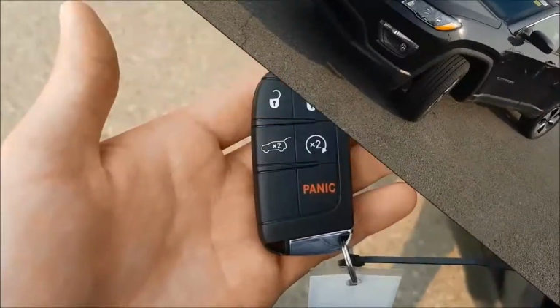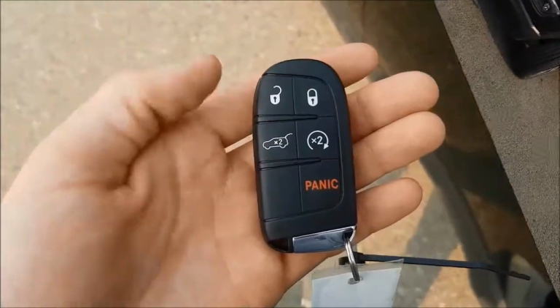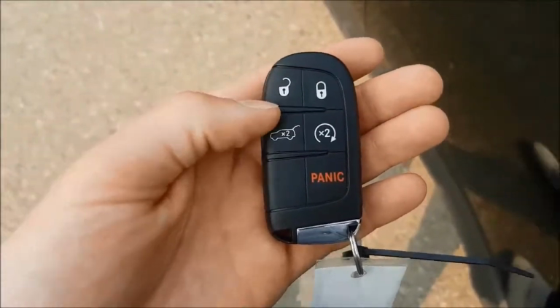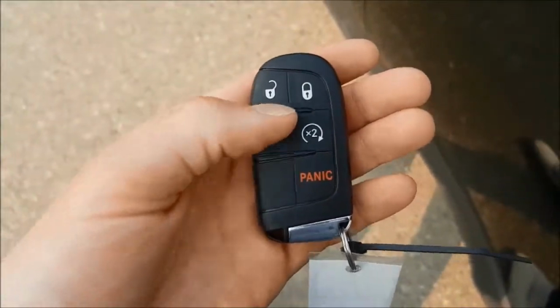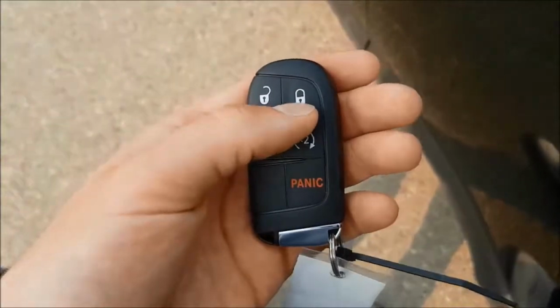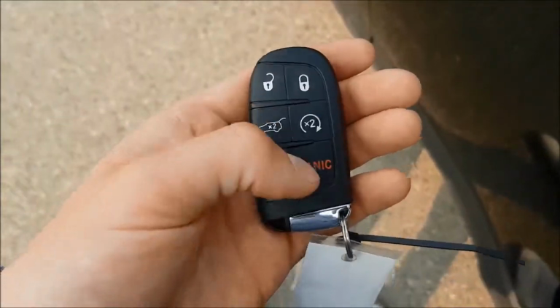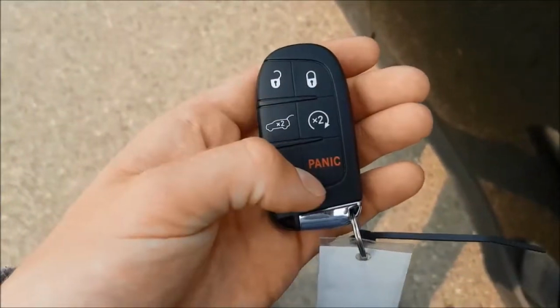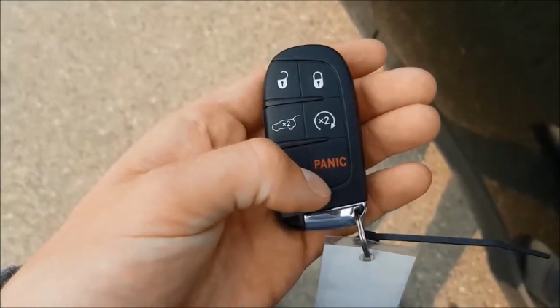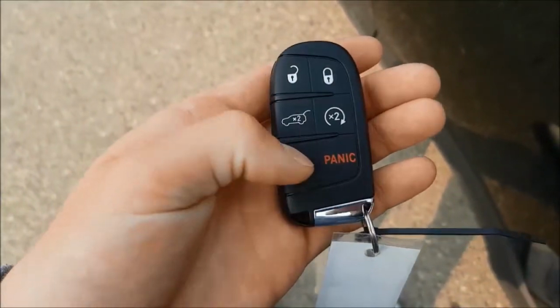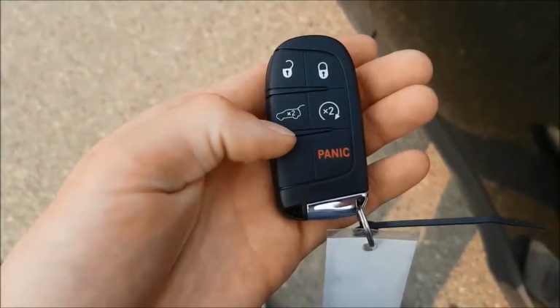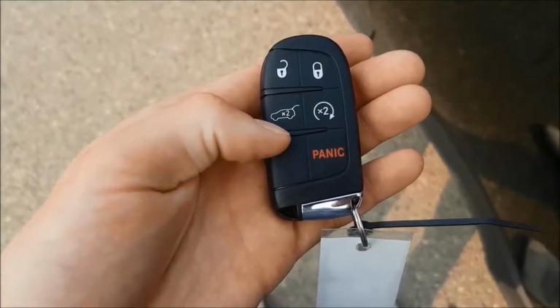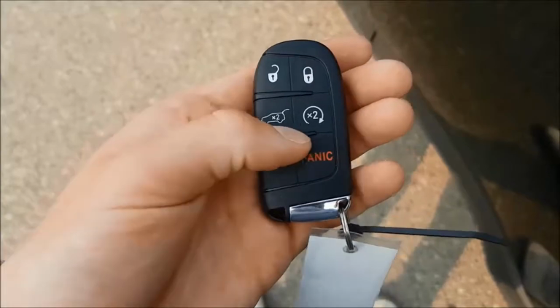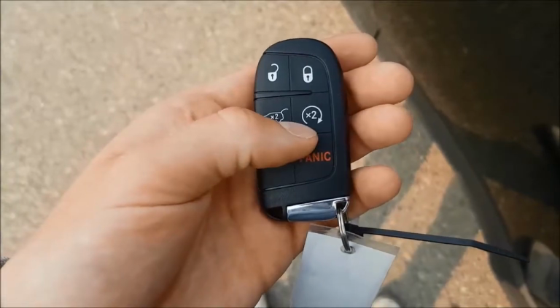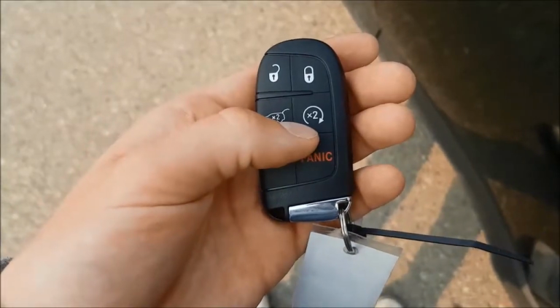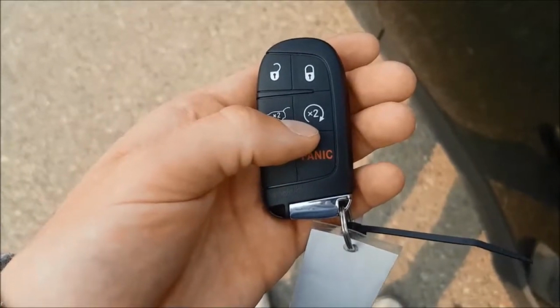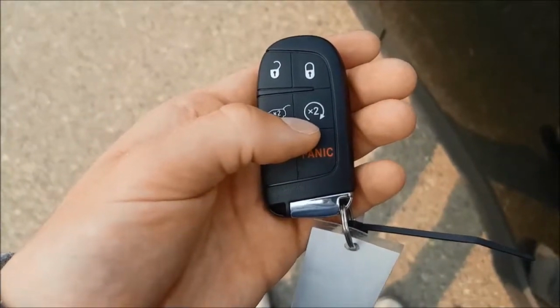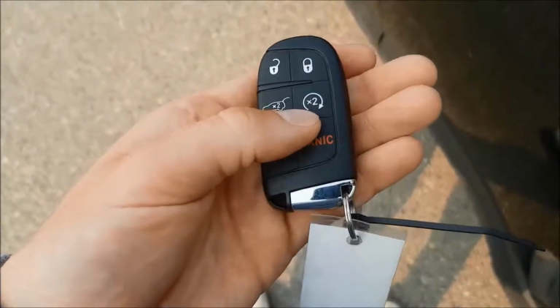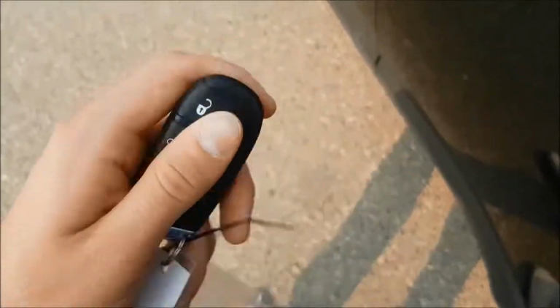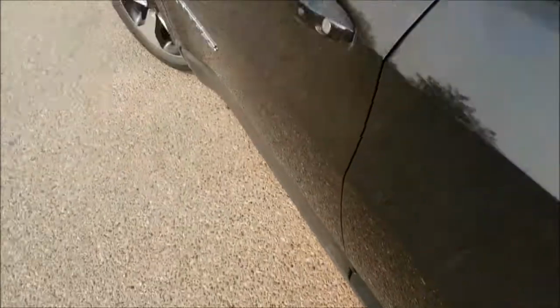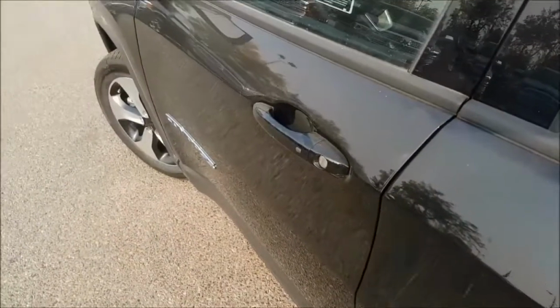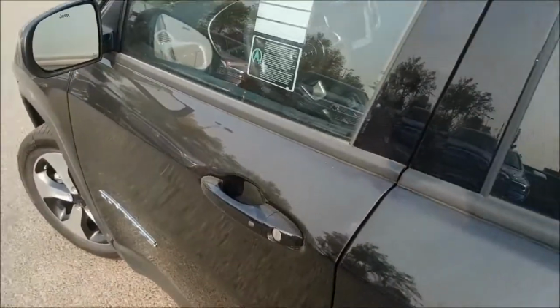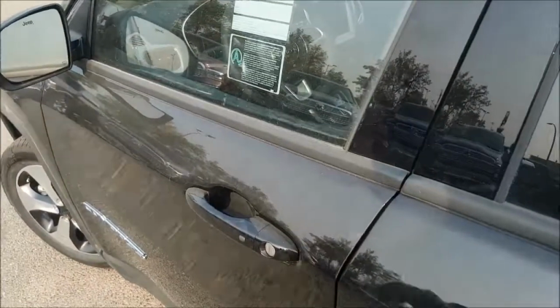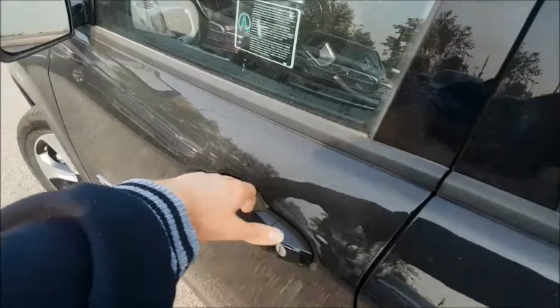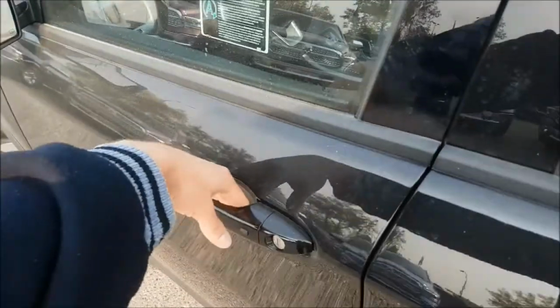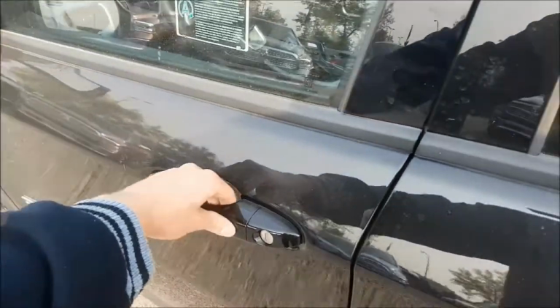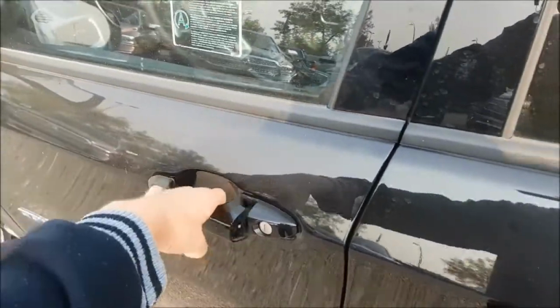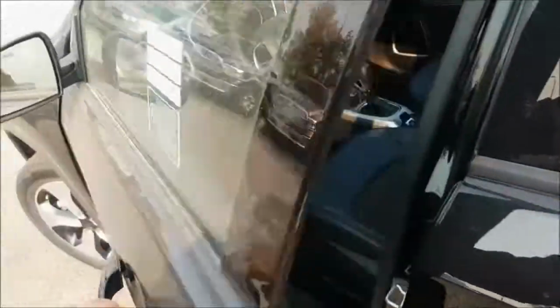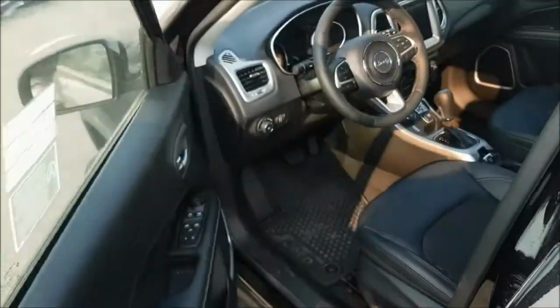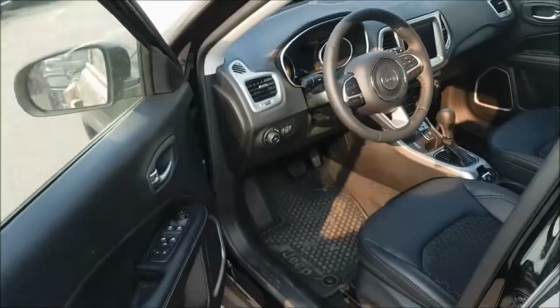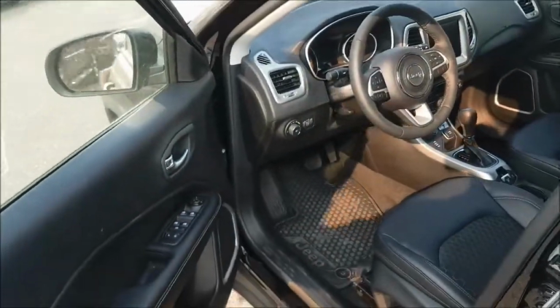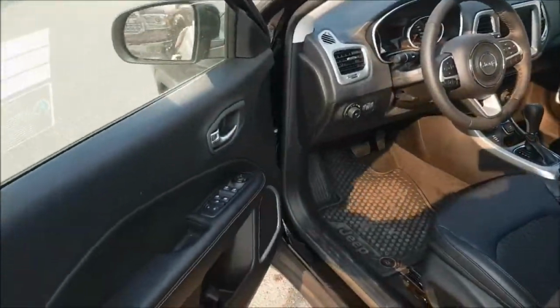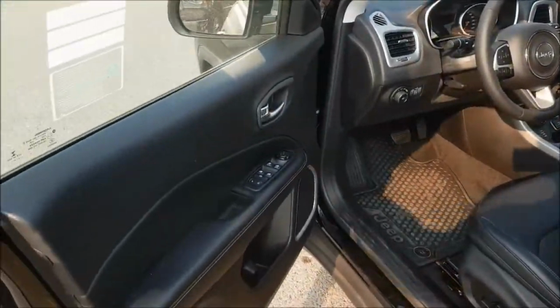On your key you have your unlock, lock and panic button with power liftgate and remote start. You do have remote keyless entry so you don't have to scramble to find your key.